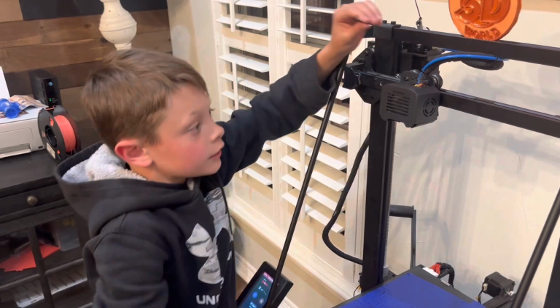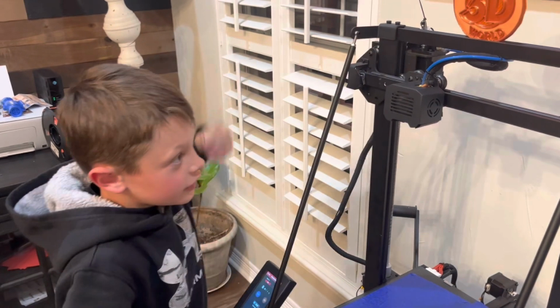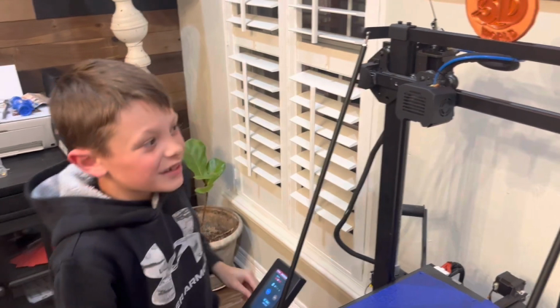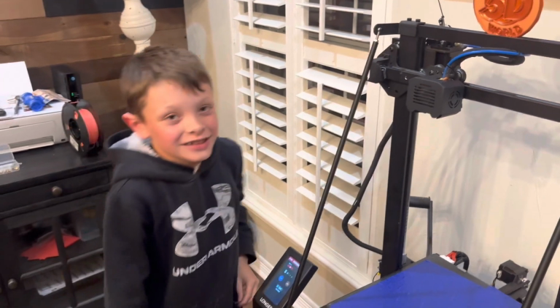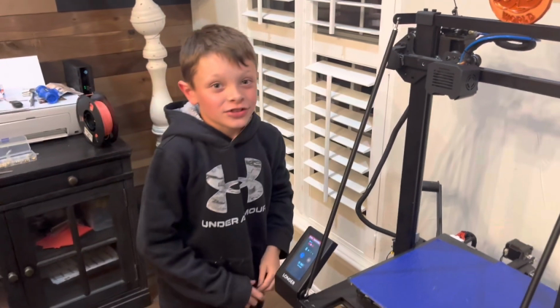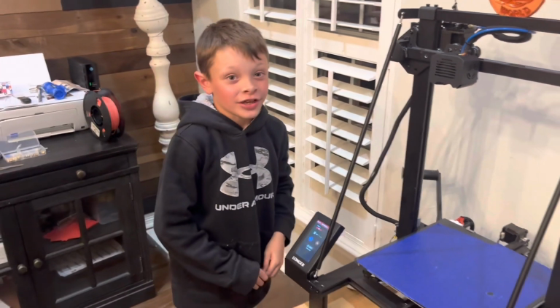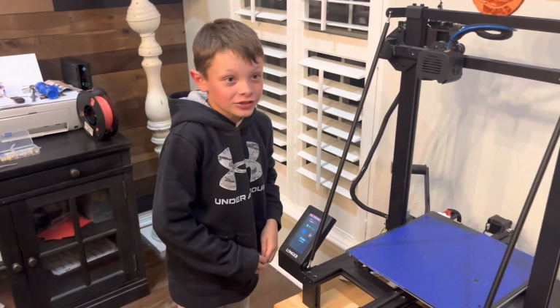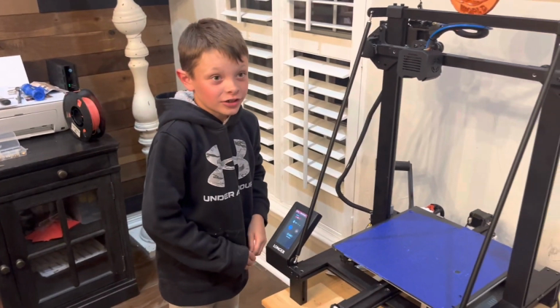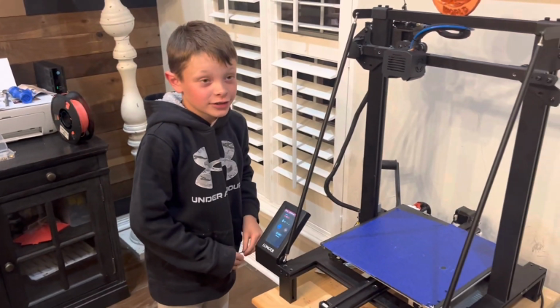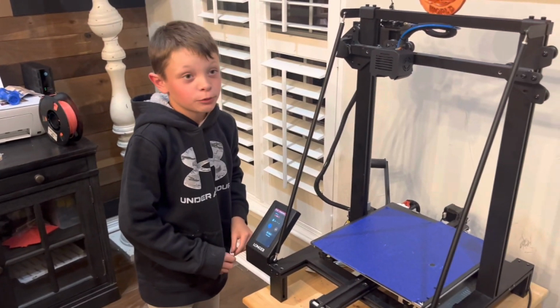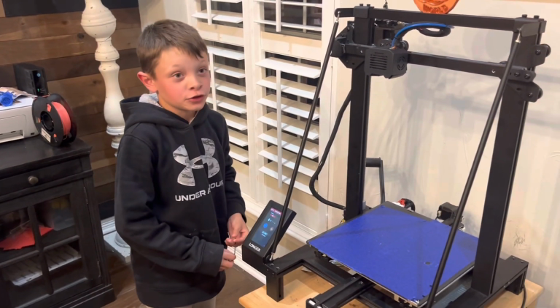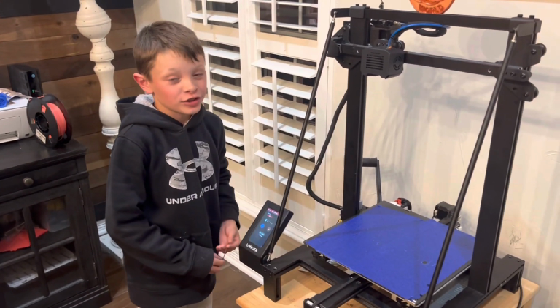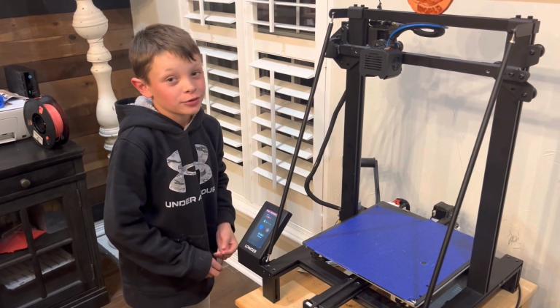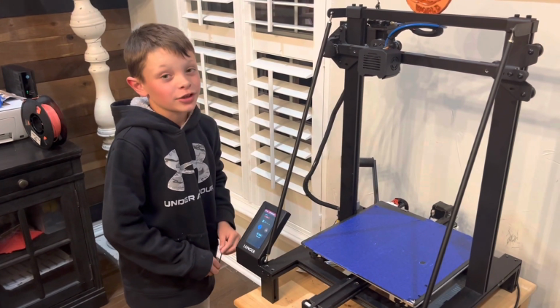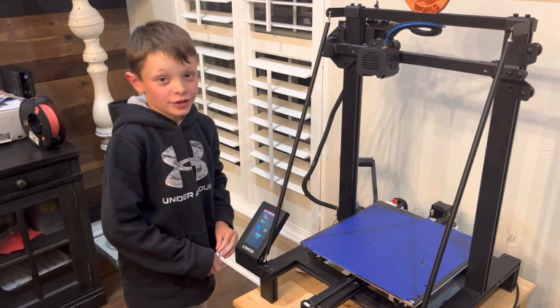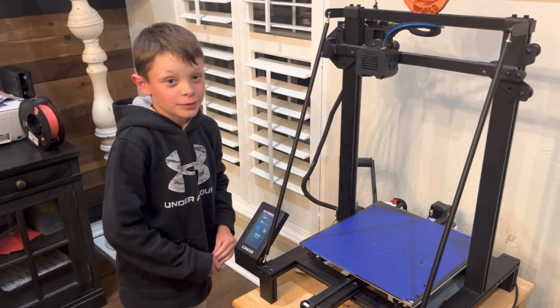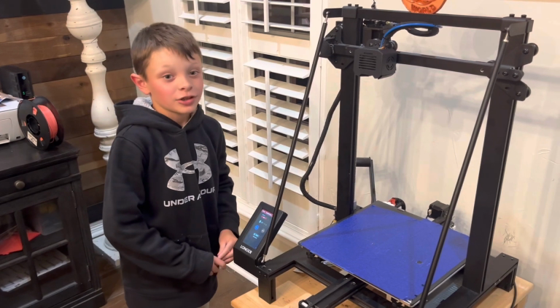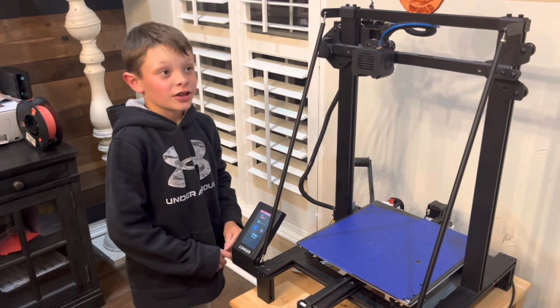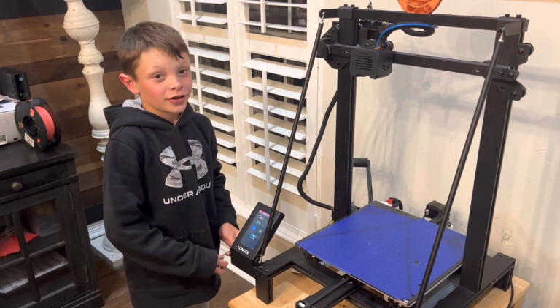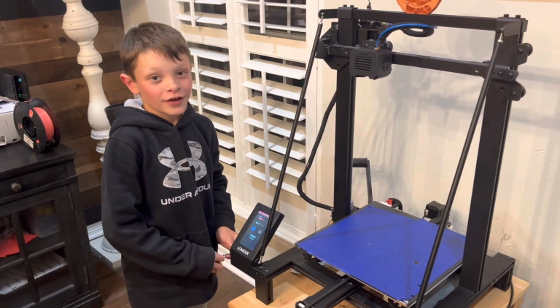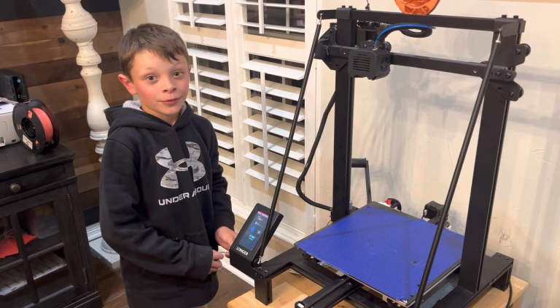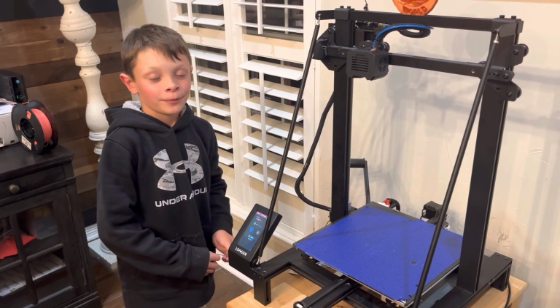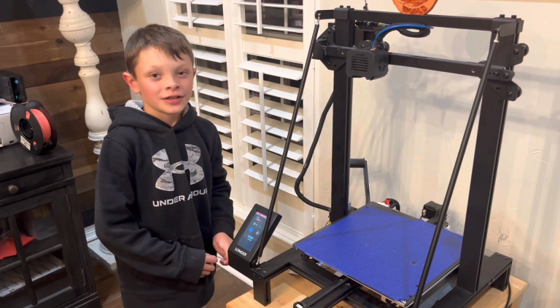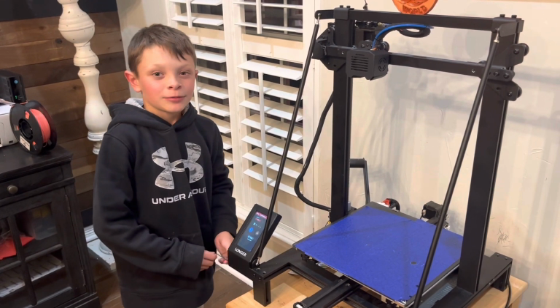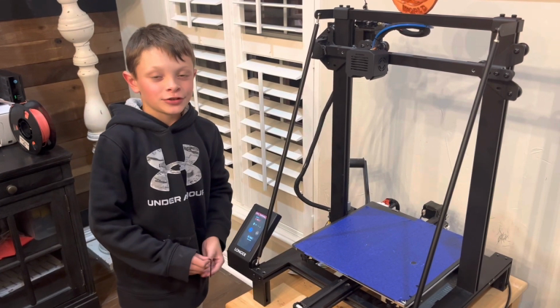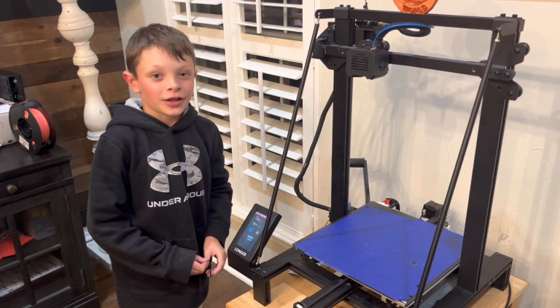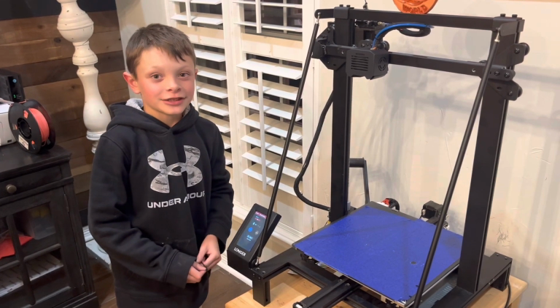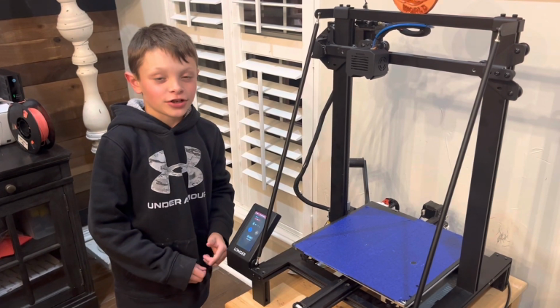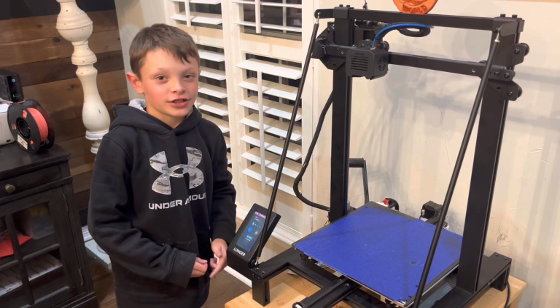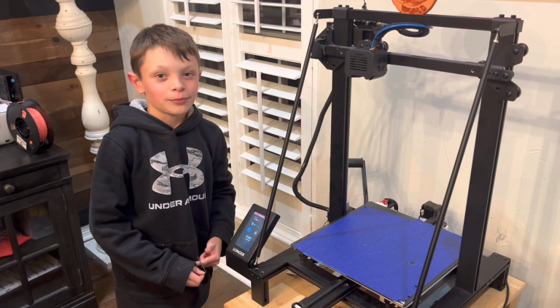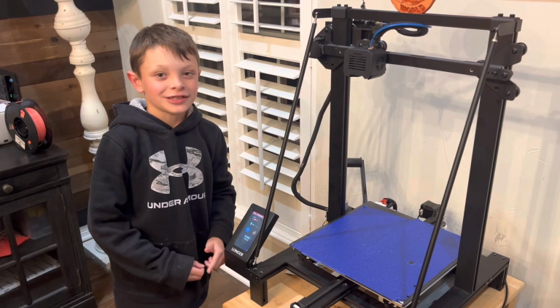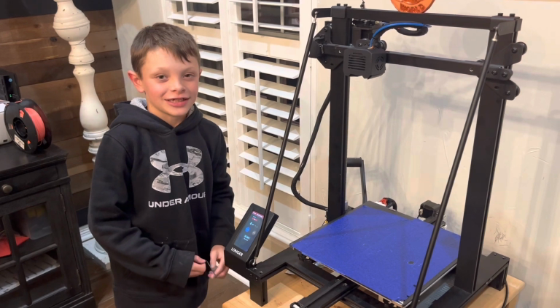And that is how to disassemble, change the nozzle, and reassemble the Longer LK5 Pro. Please remember to like and subscribe to my channel. Bye, Jackson Allen.